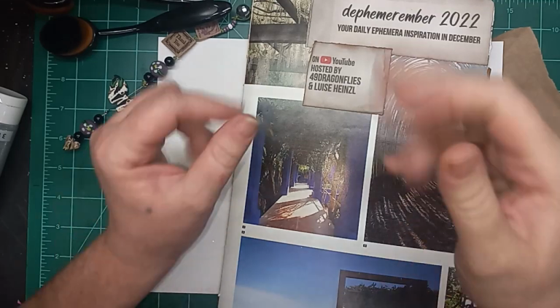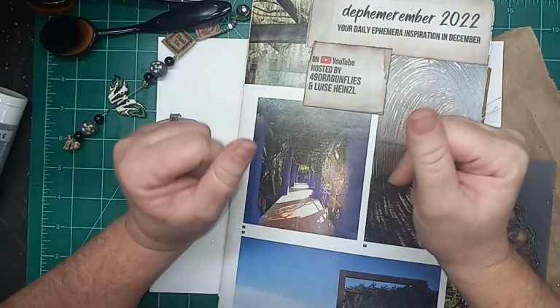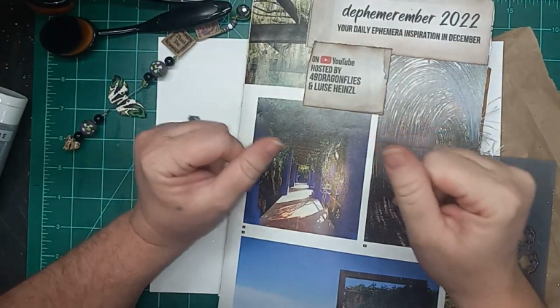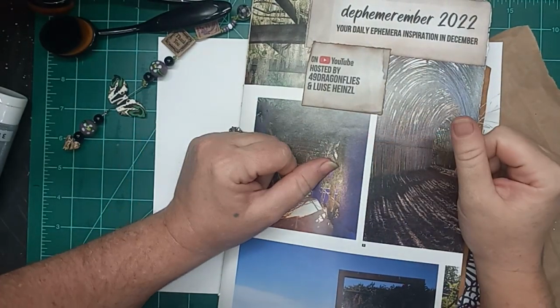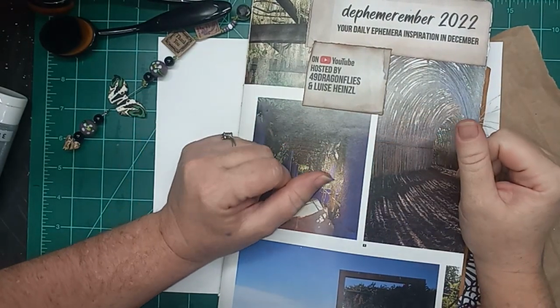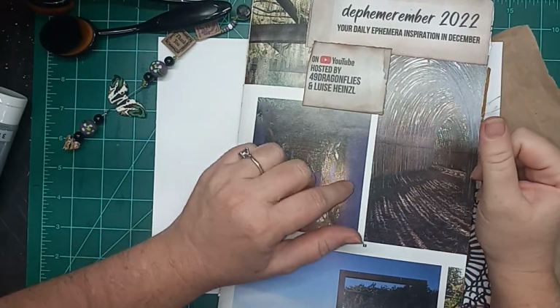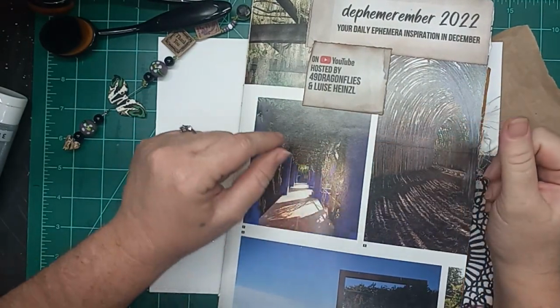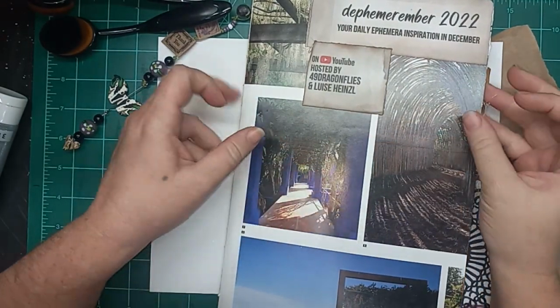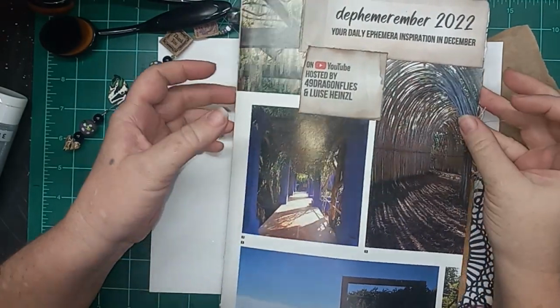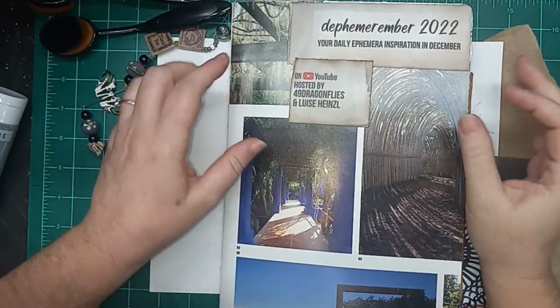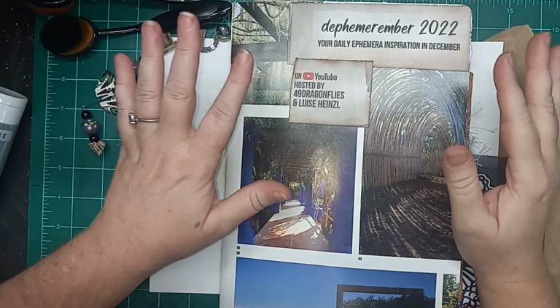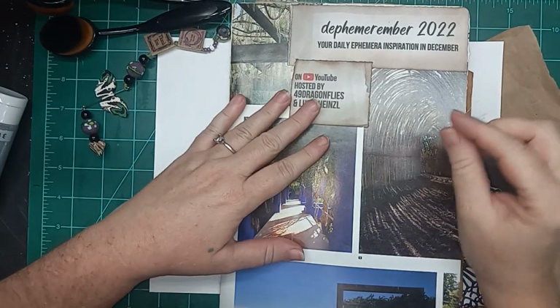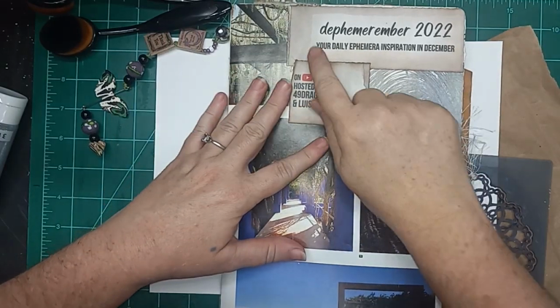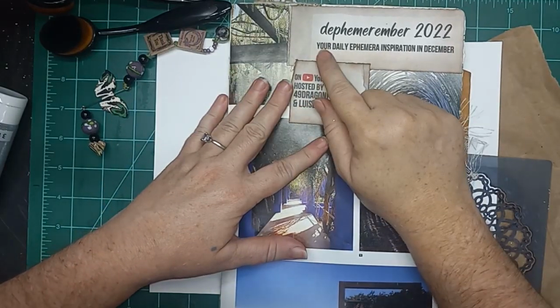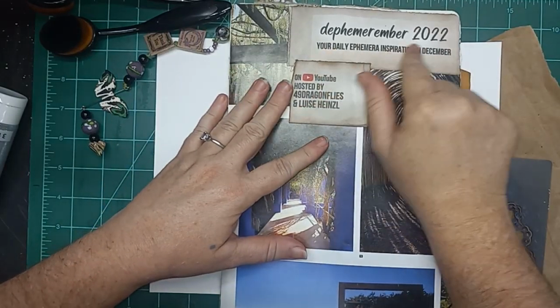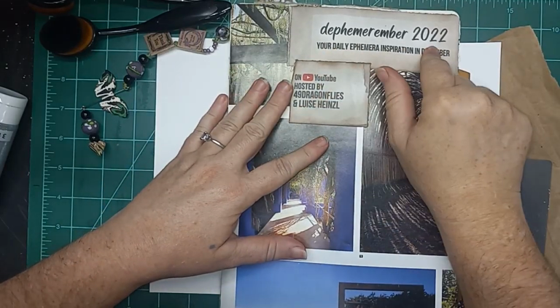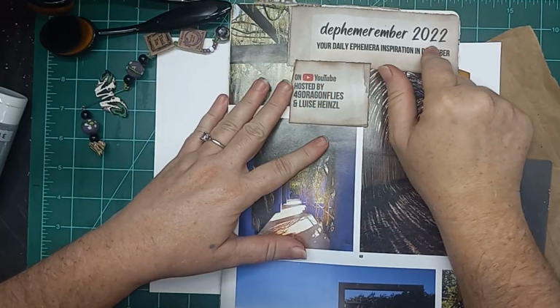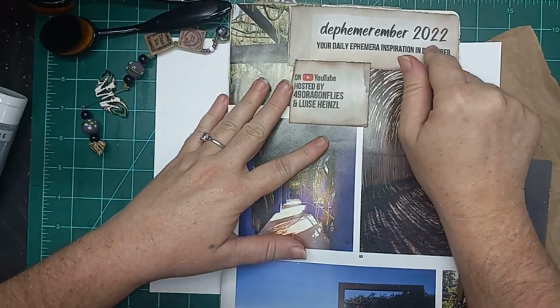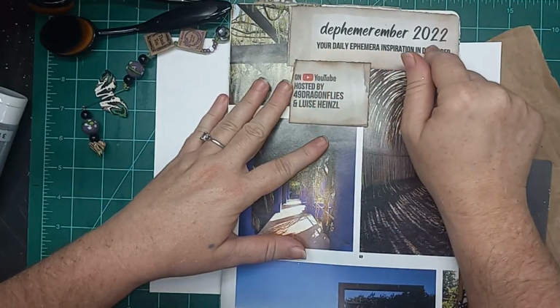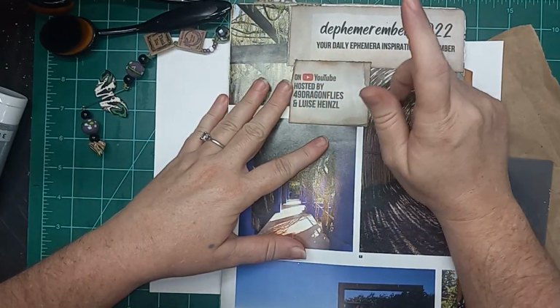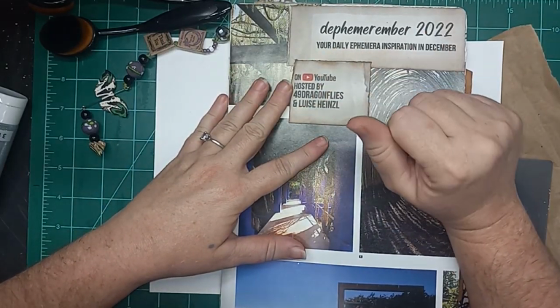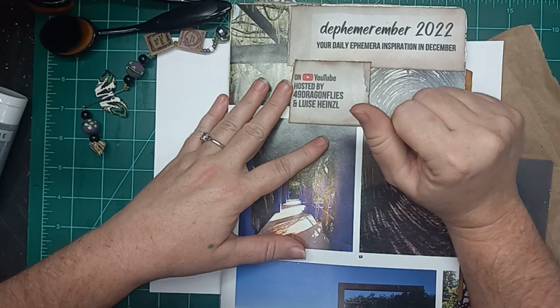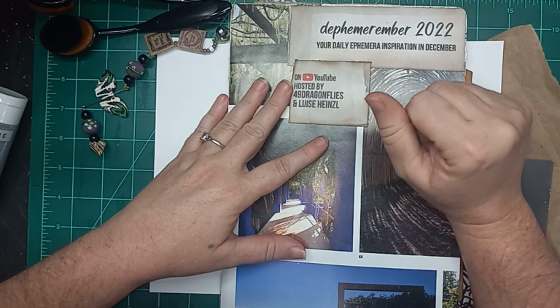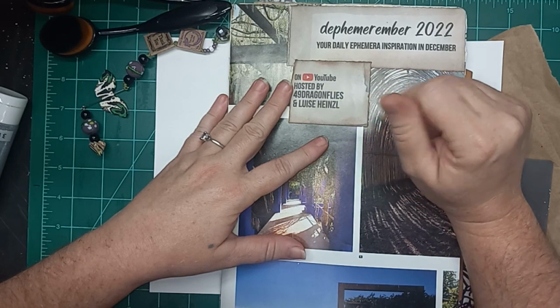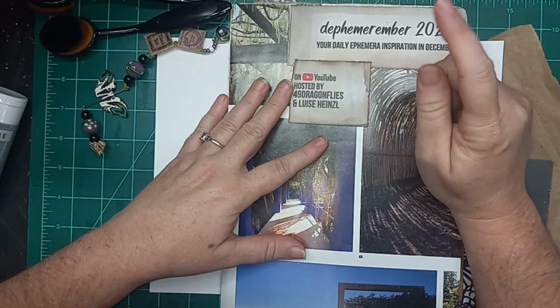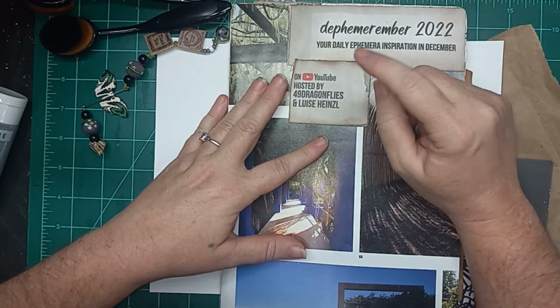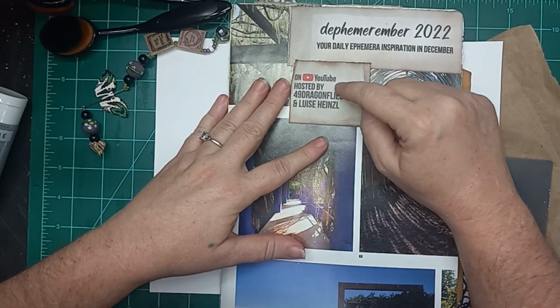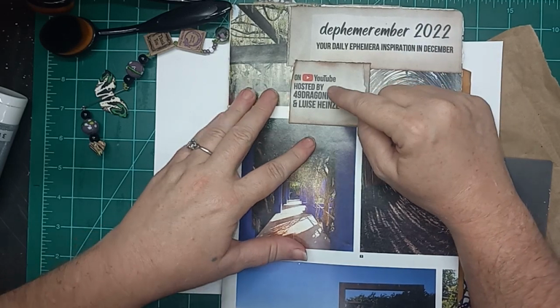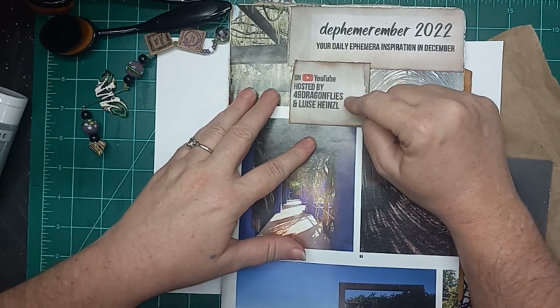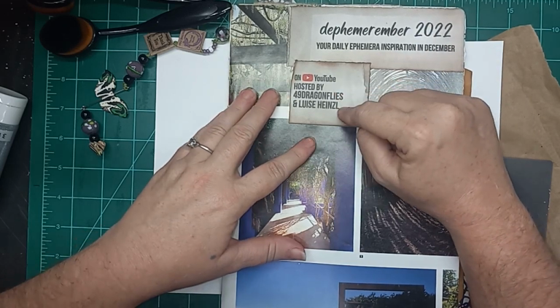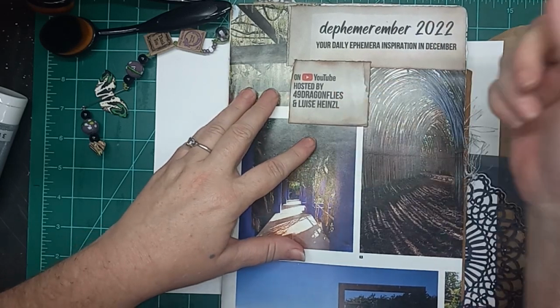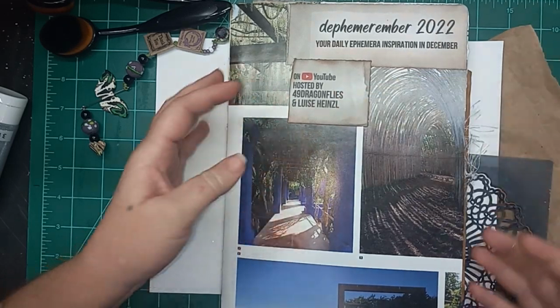Hi everyone, this is Liz with 143 Handmade, and I am here today to do another Decemrimber. Today is day 14, hosted by 49 Dragonflies and Louise Heinzowell.